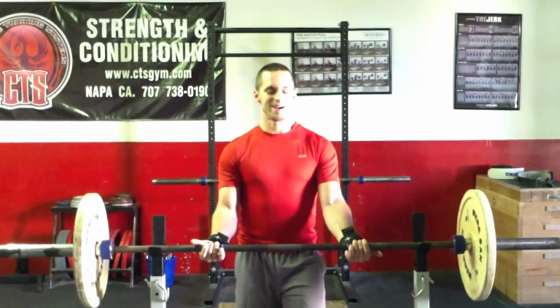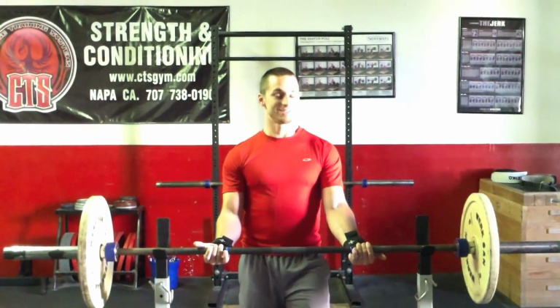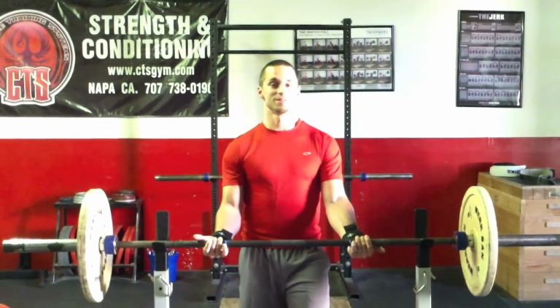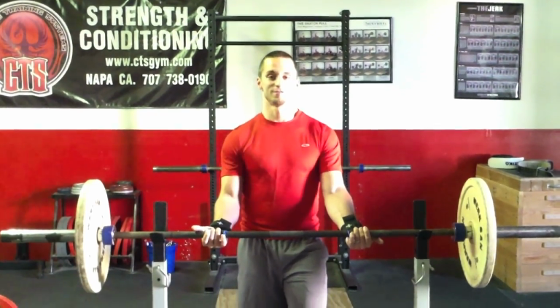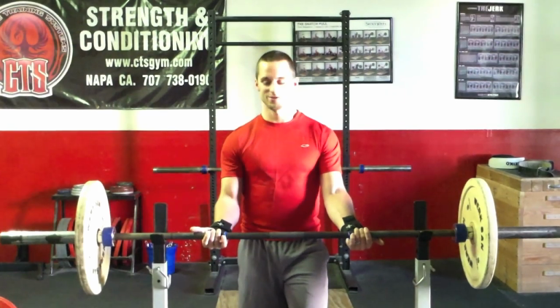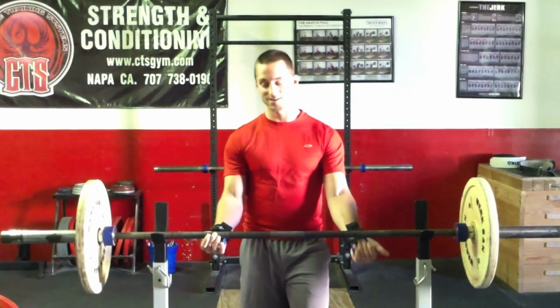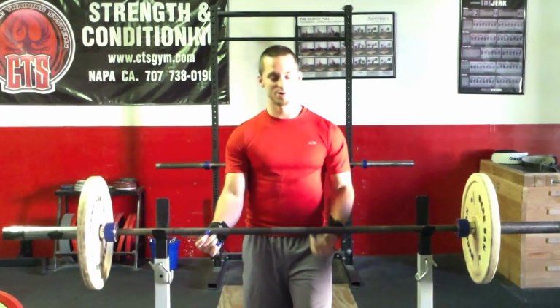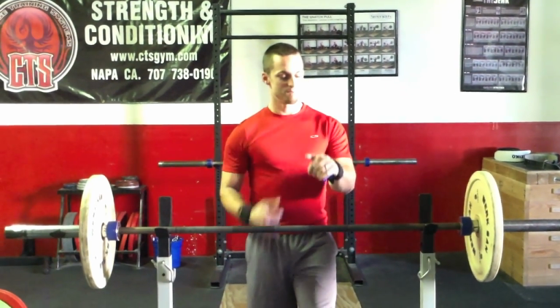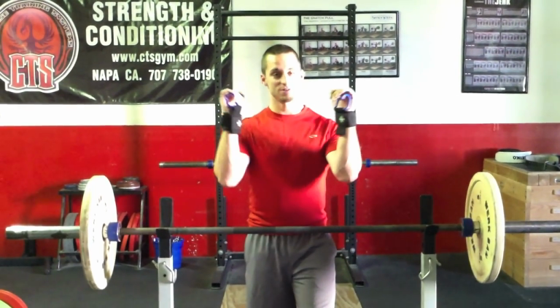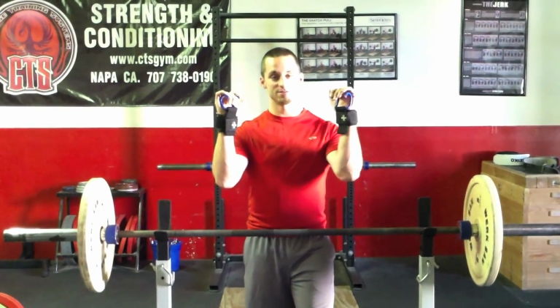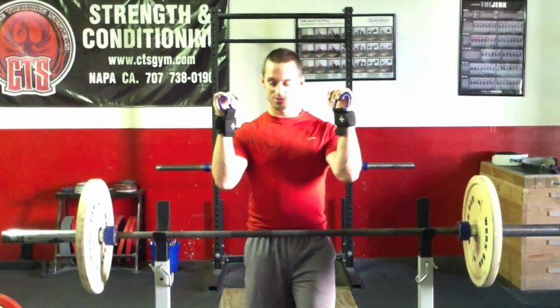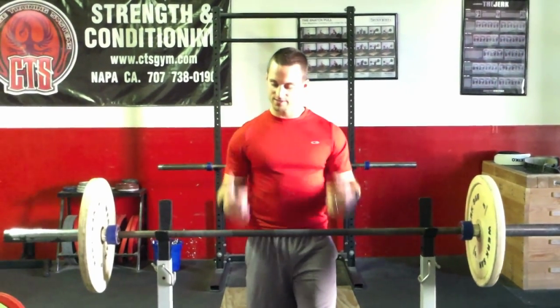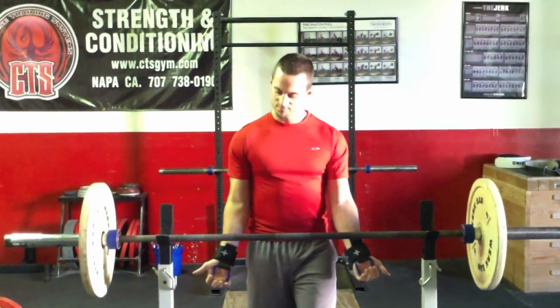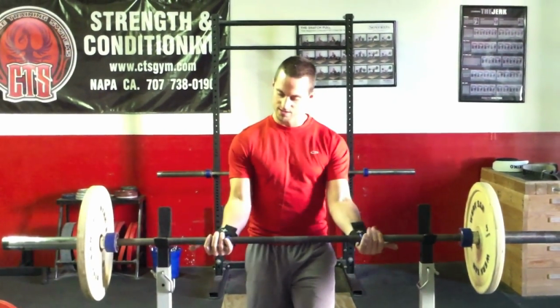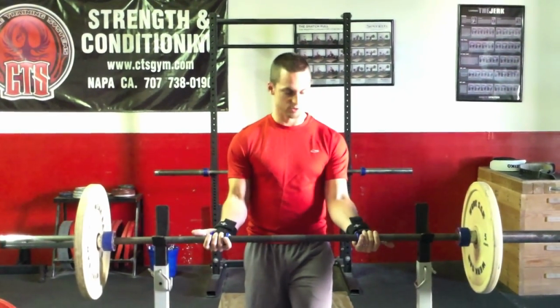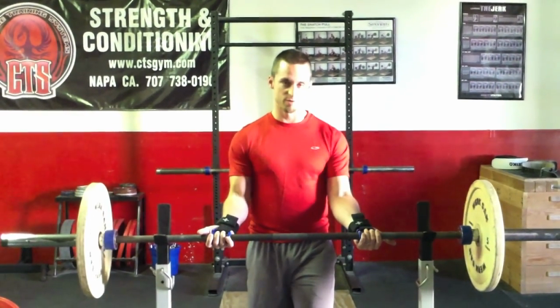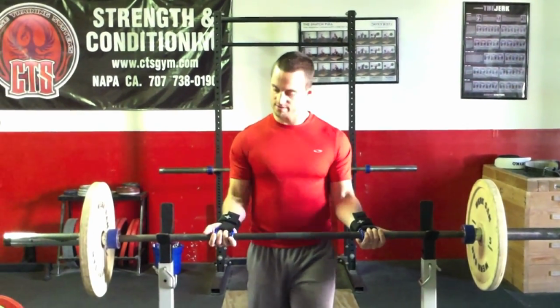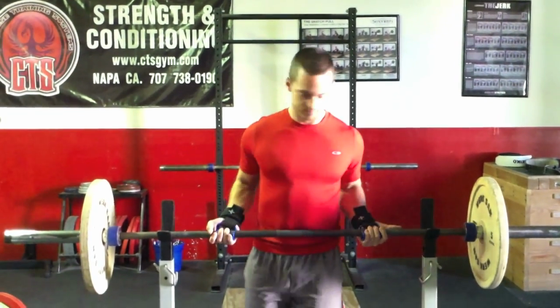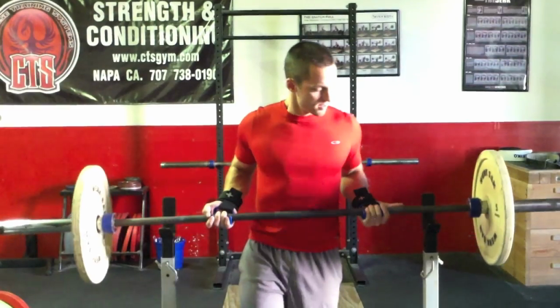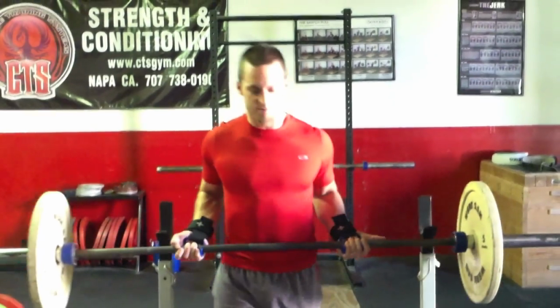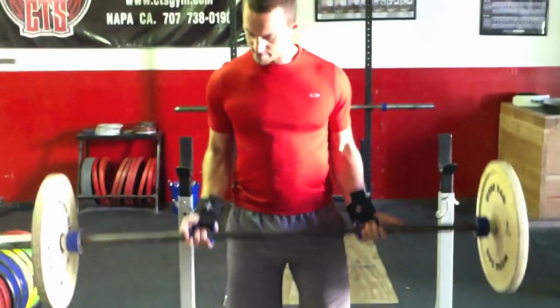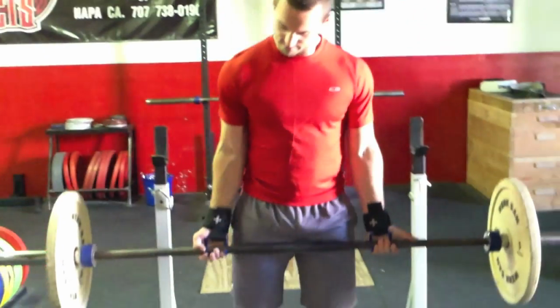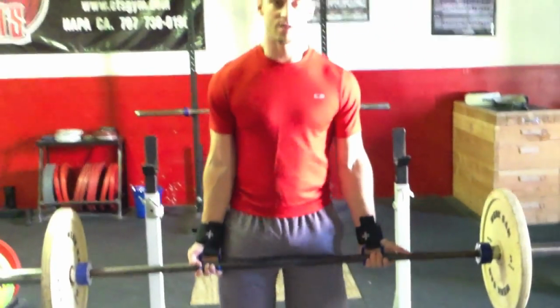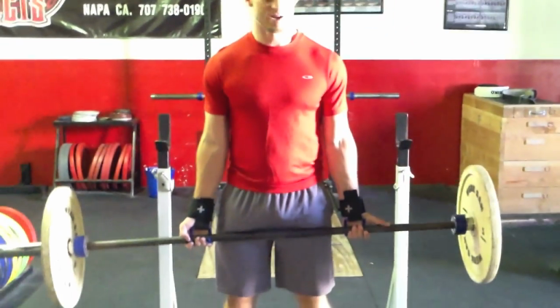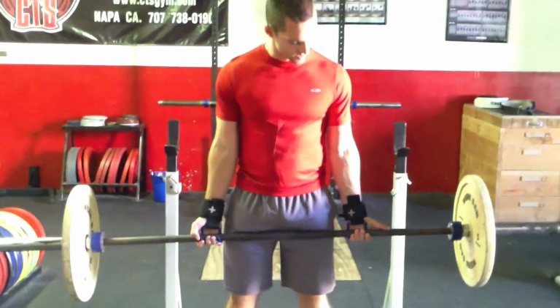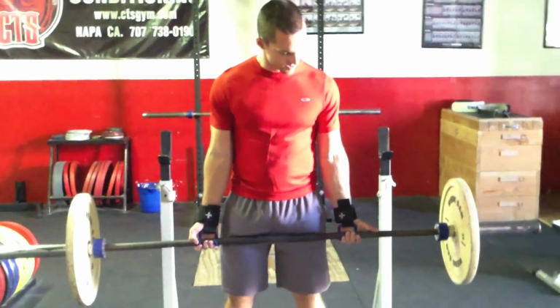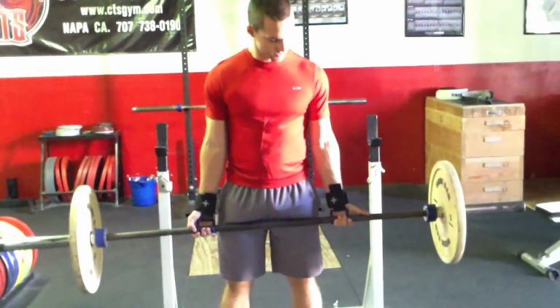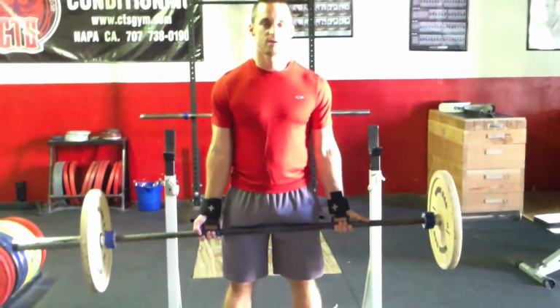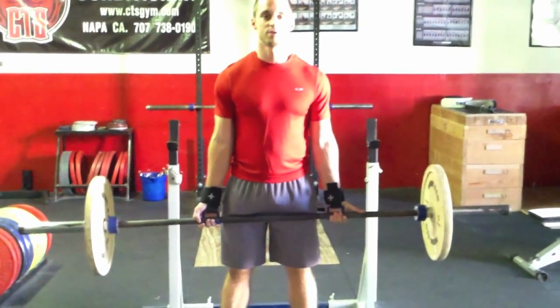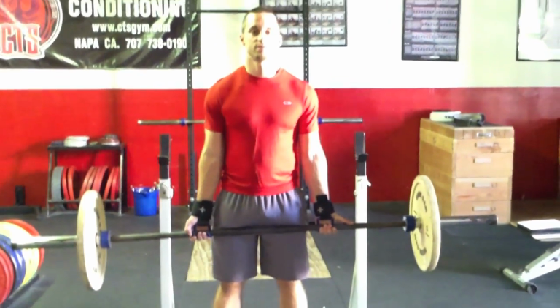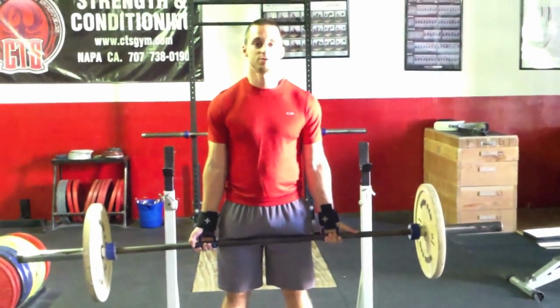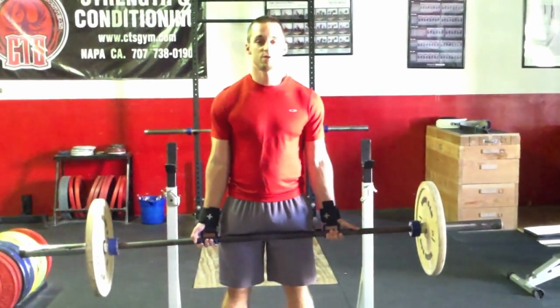Alright guys, here's how to use the lifting hook from Harbinger. Very simple — make sure they're tight on the wrists. These hooks will loop over the bar. Take the bar out. Now we're locked on, and you'll notice how the hooks are locking you to the bar.